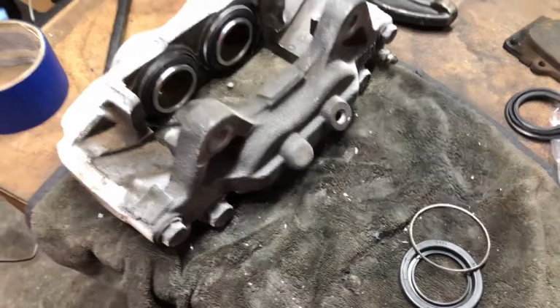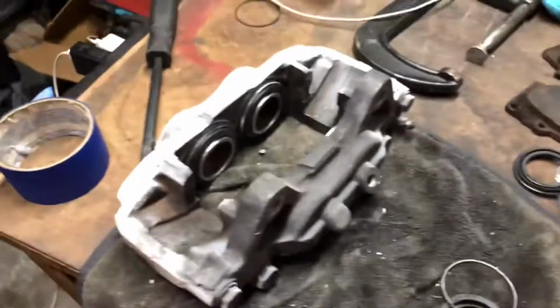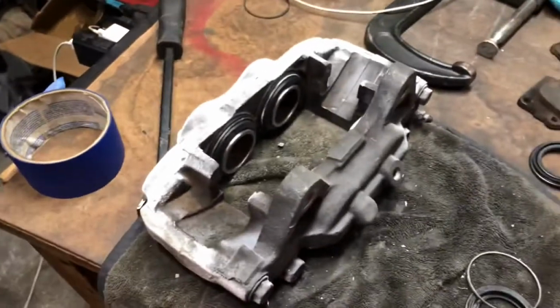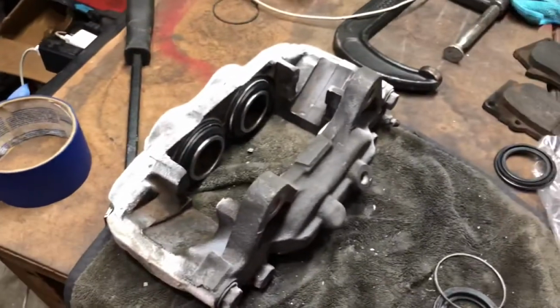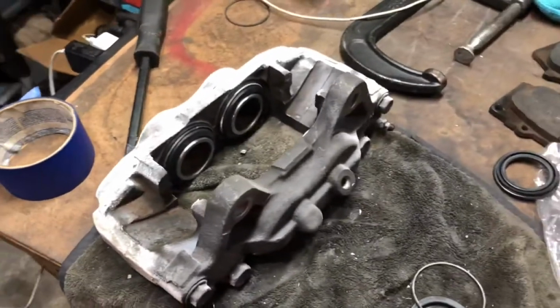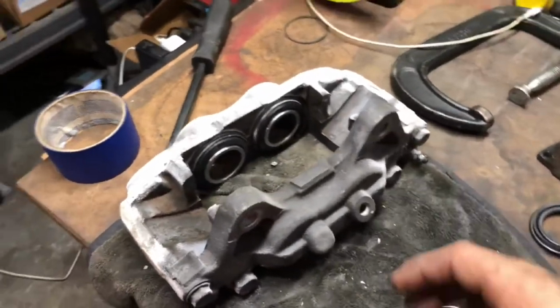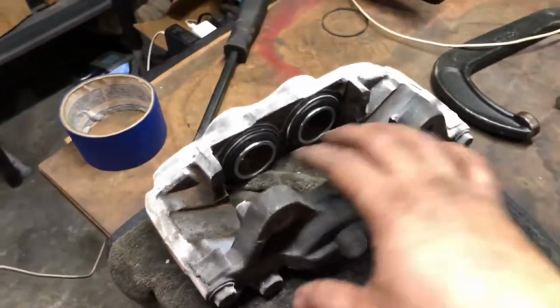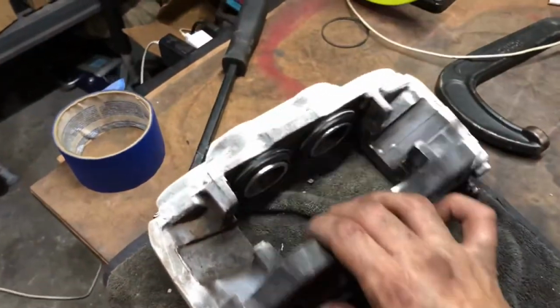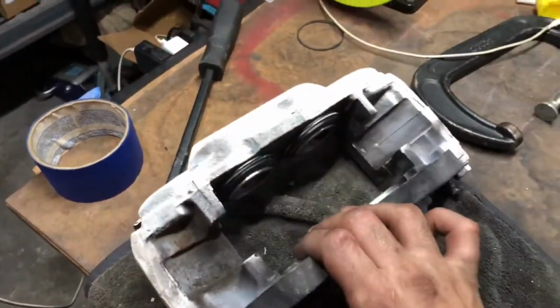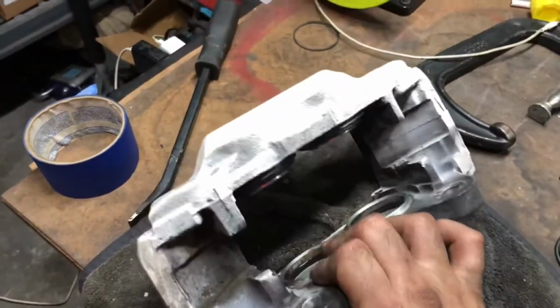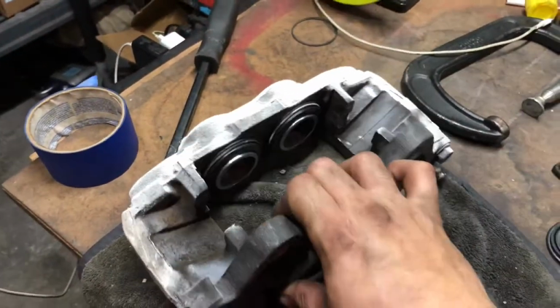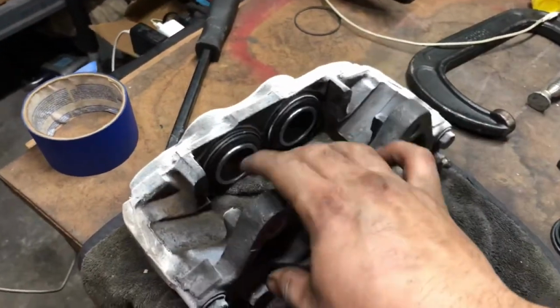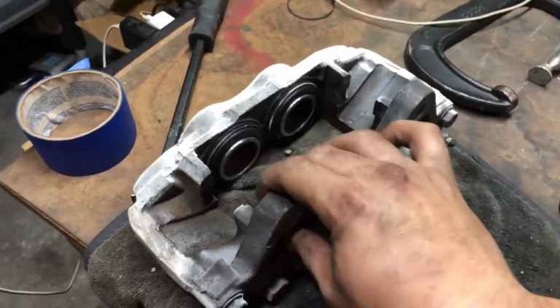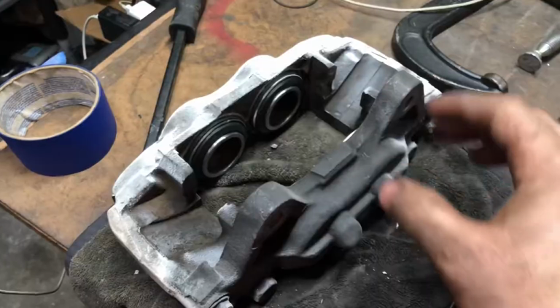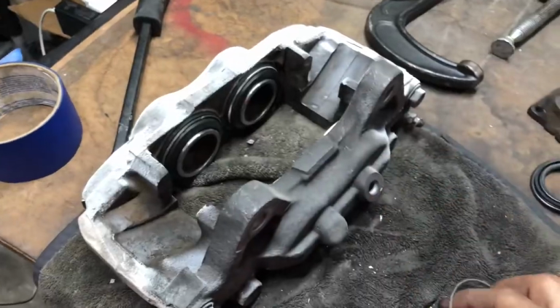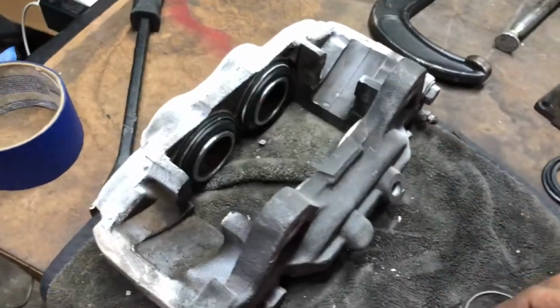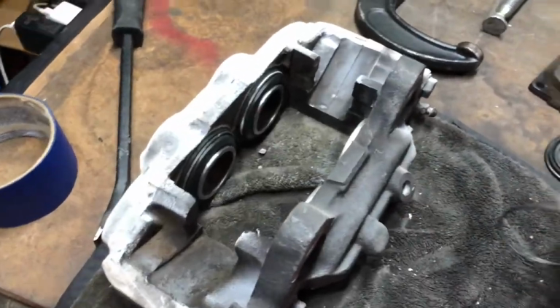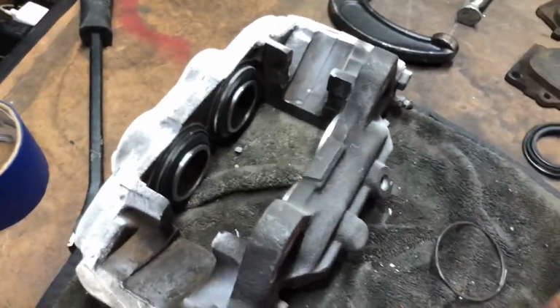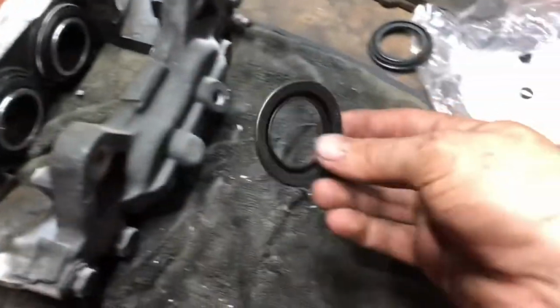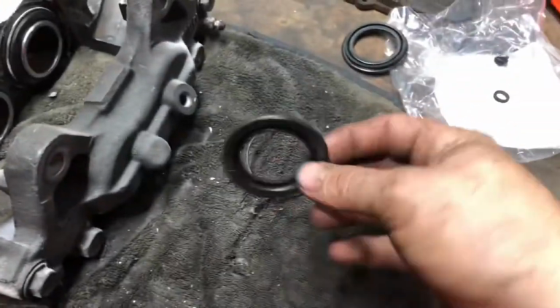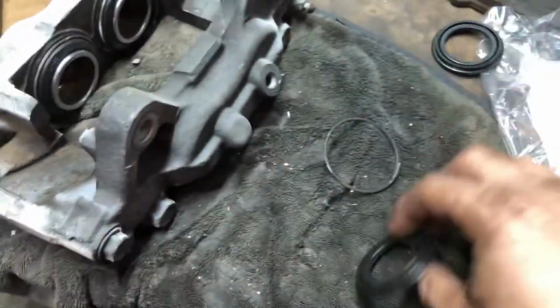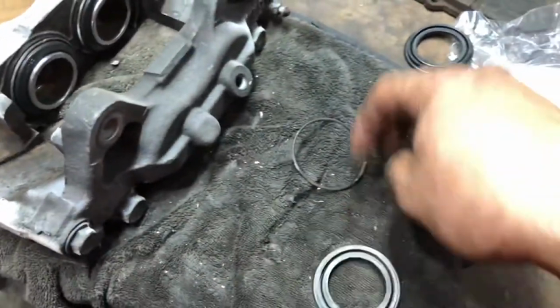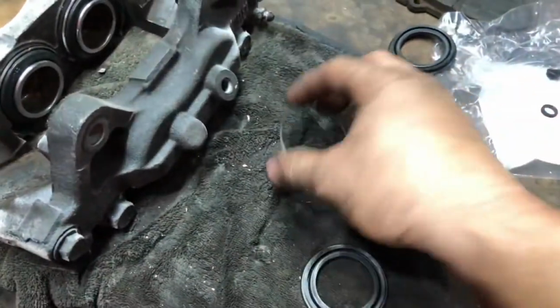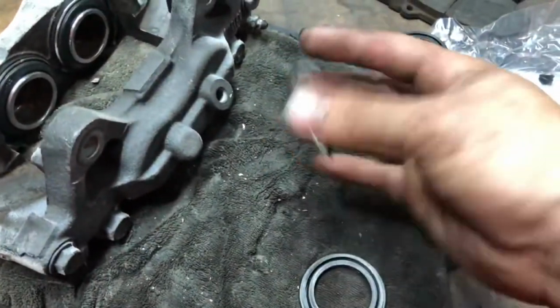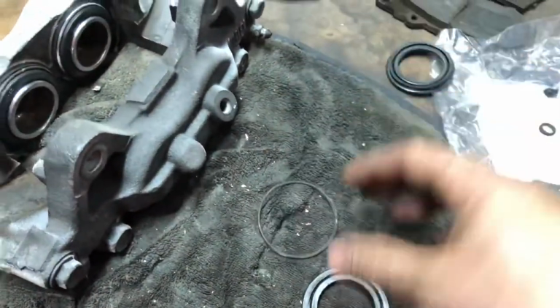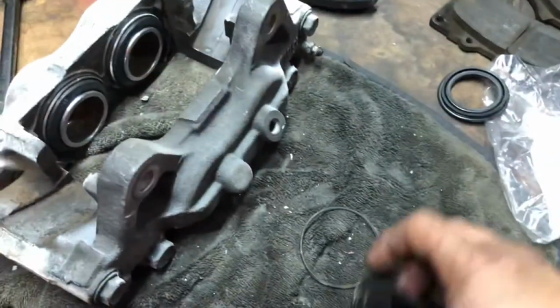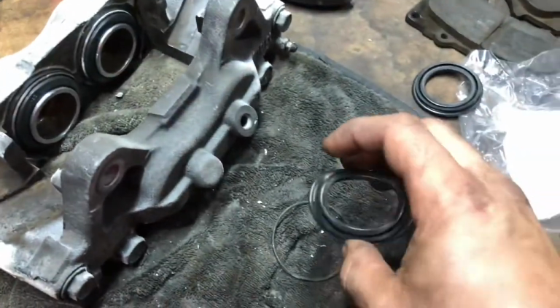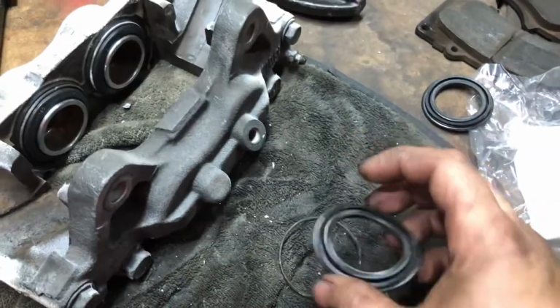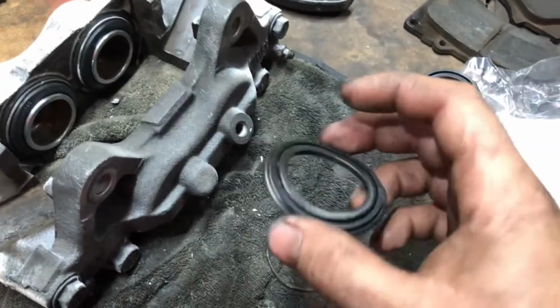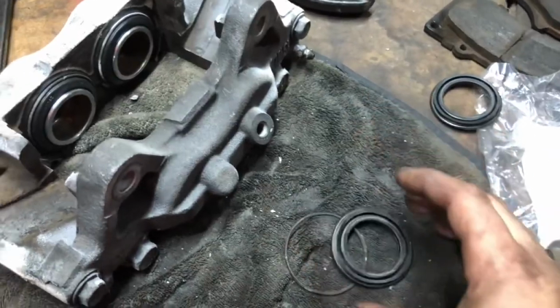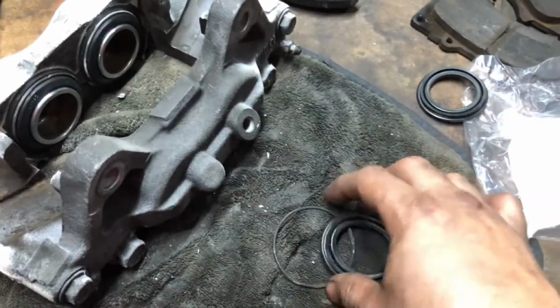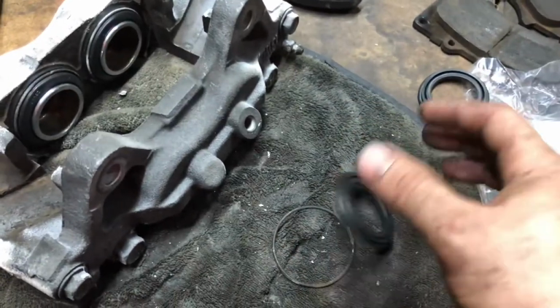For all you guys messing around with Toyota four-piston calipers trying to rebuild them and struggling with the rubber and the spring — this is a quick tip. I spent the whole day trying to figure it out.